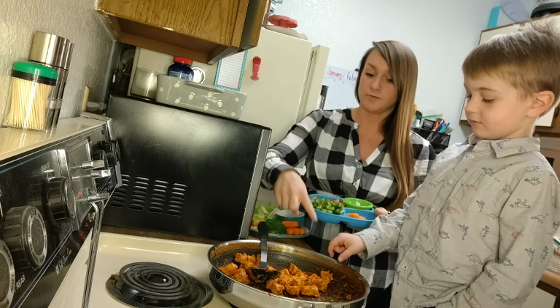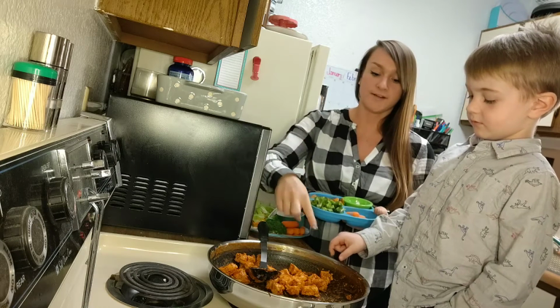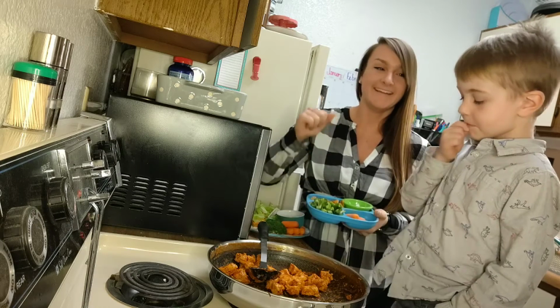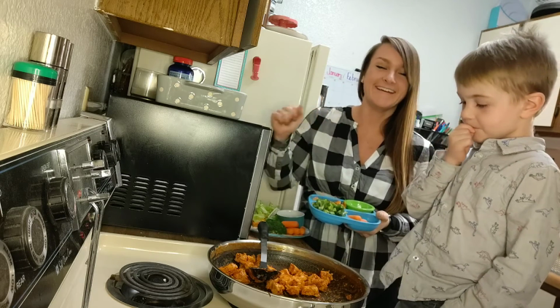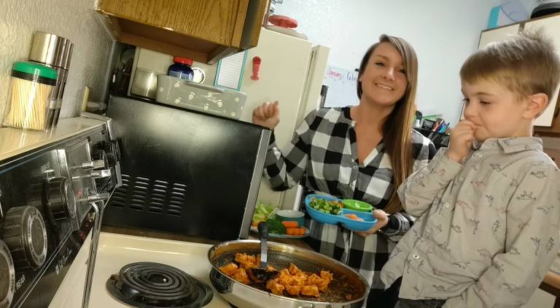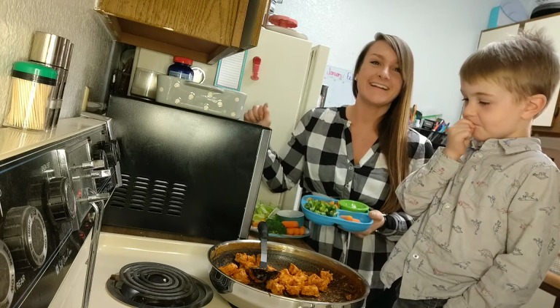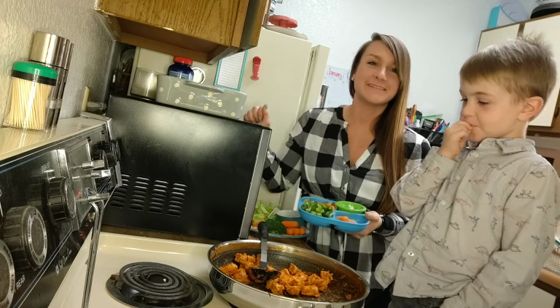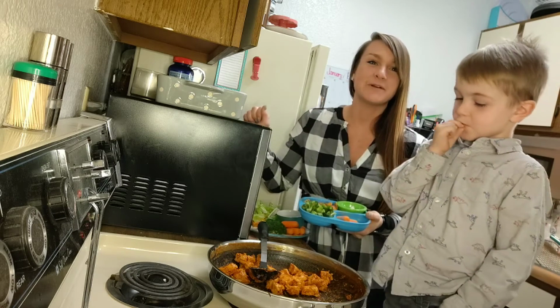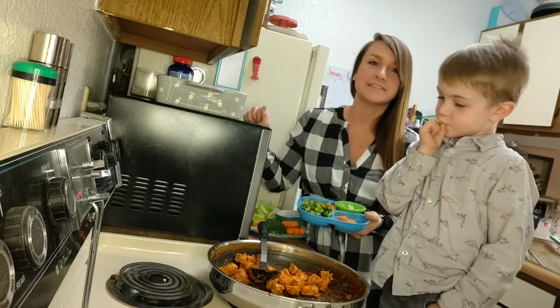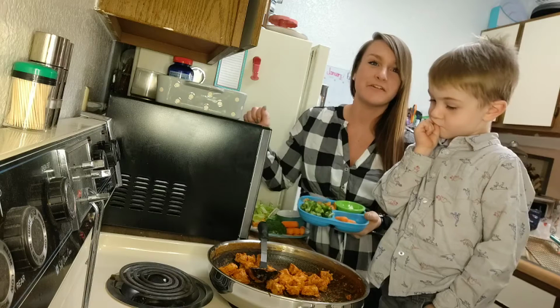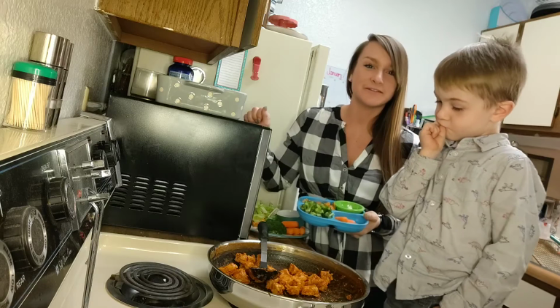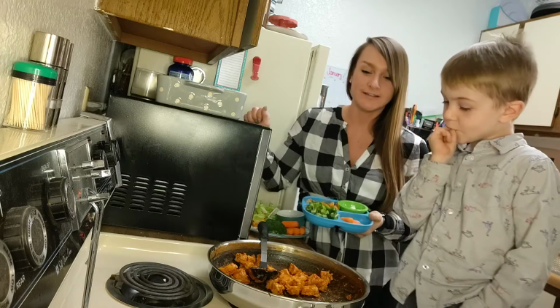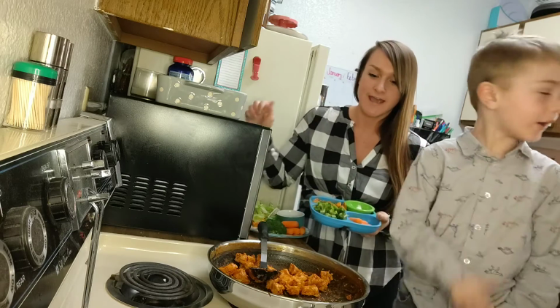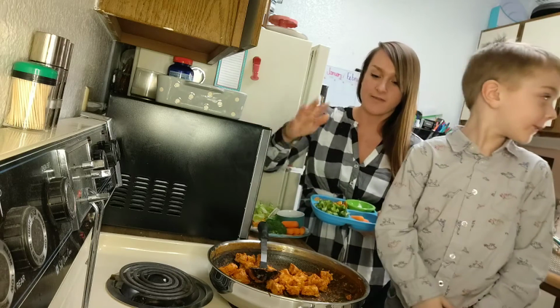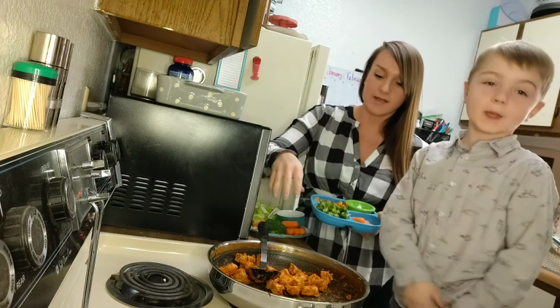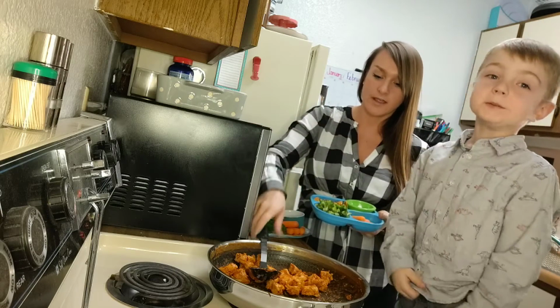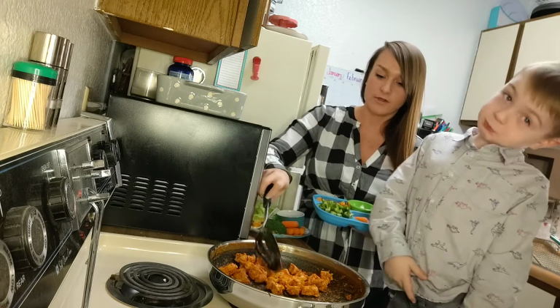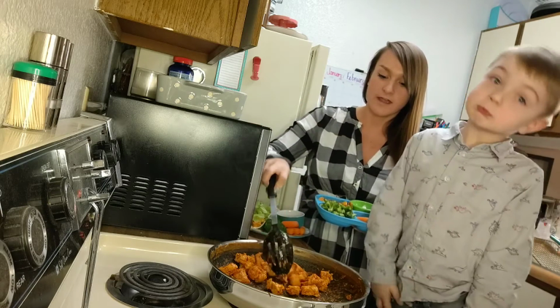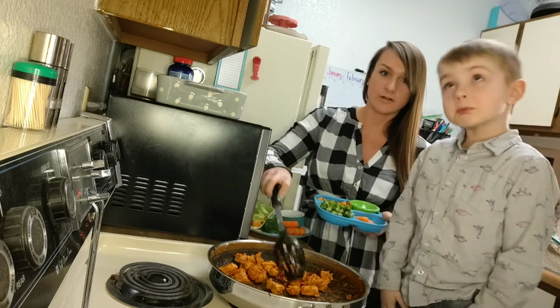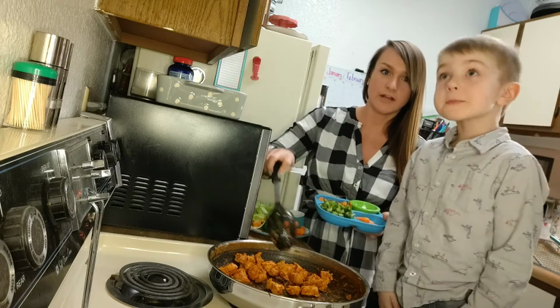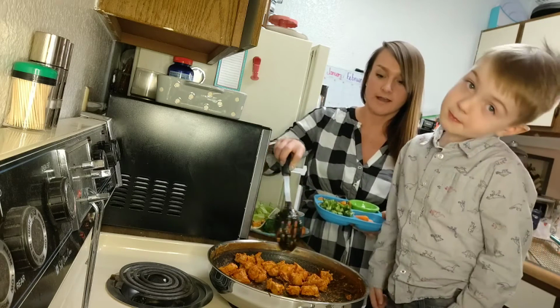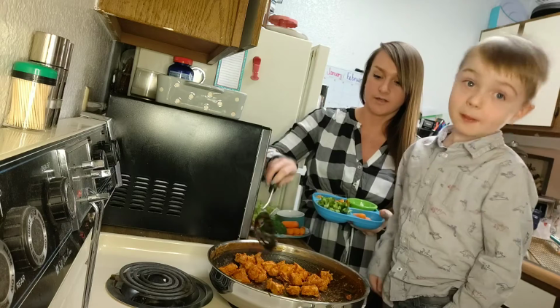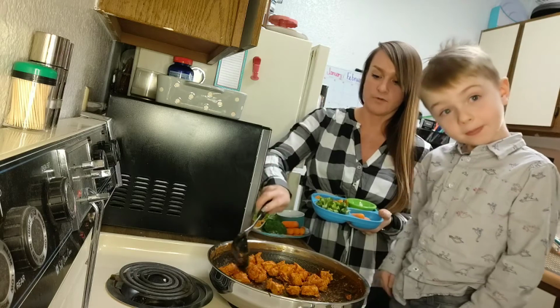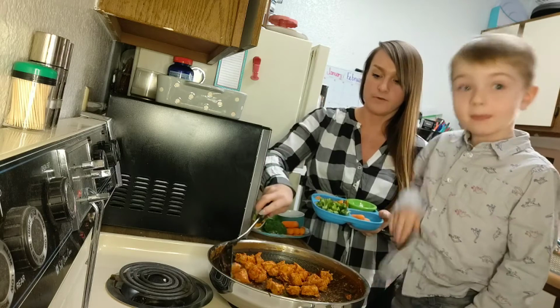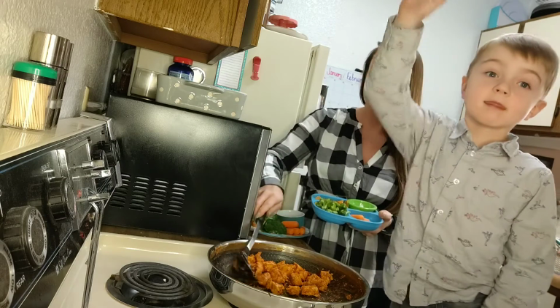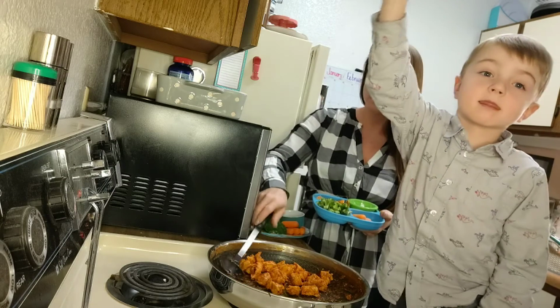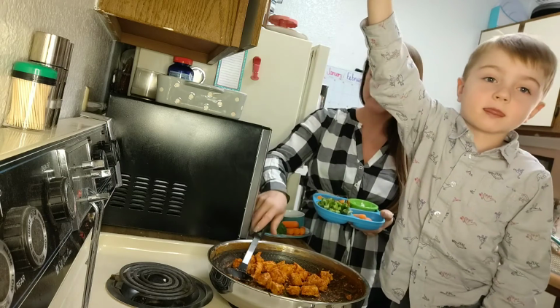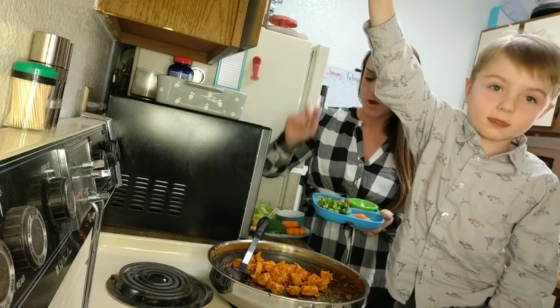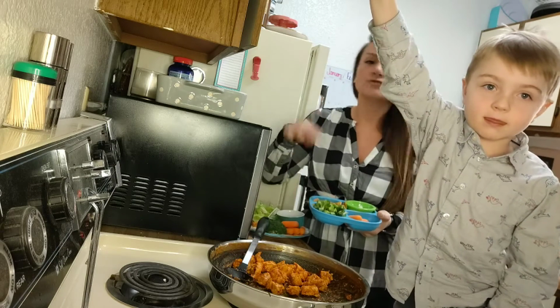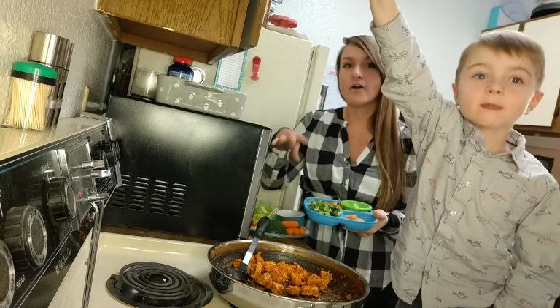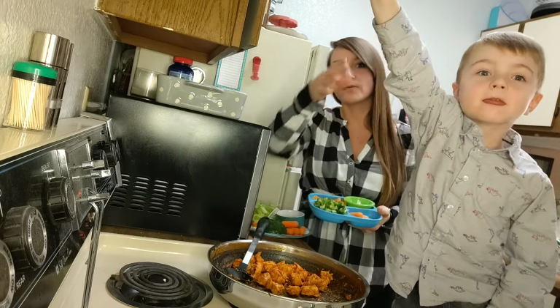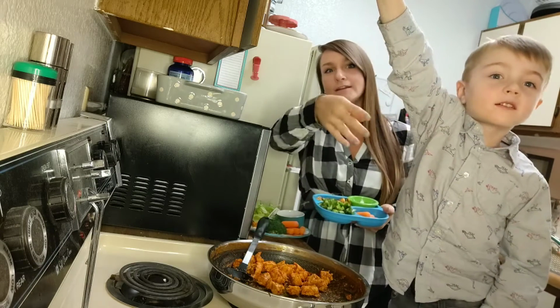That's really hot! We added about six more ounces of buffalo sauce and then let that cook and get all thick. Our chicken got nice and coated with the buffalo sauce, and we drained our broccoli.